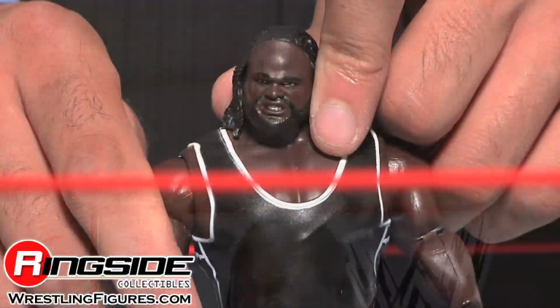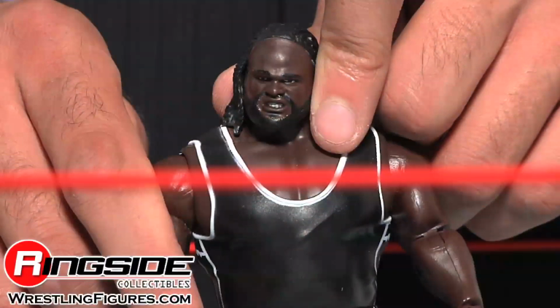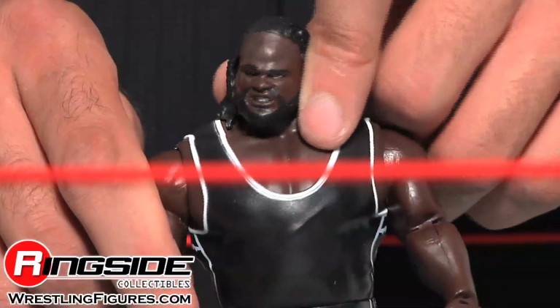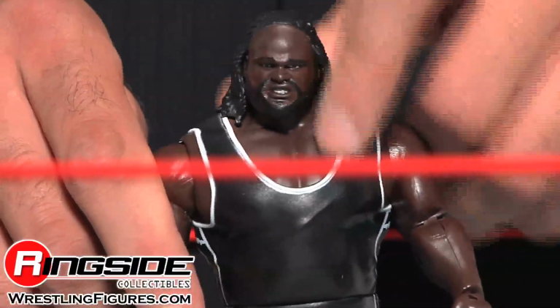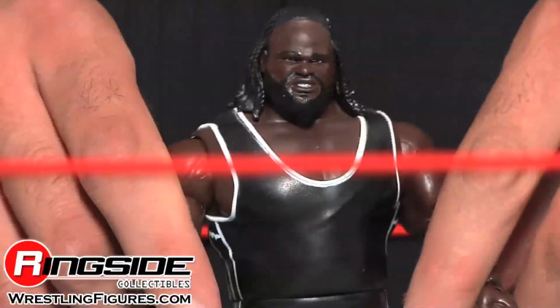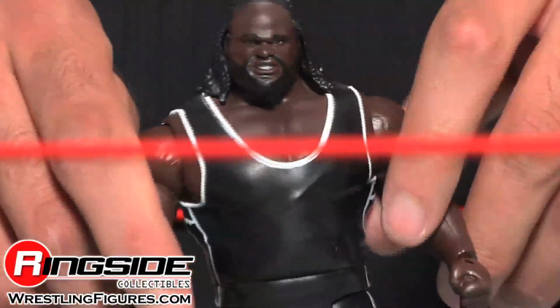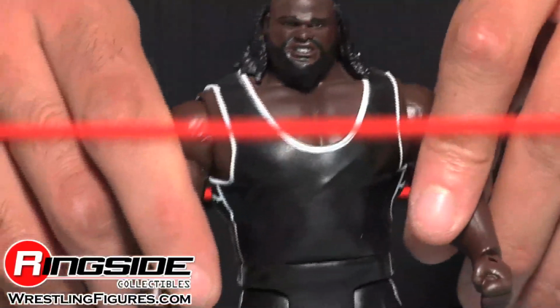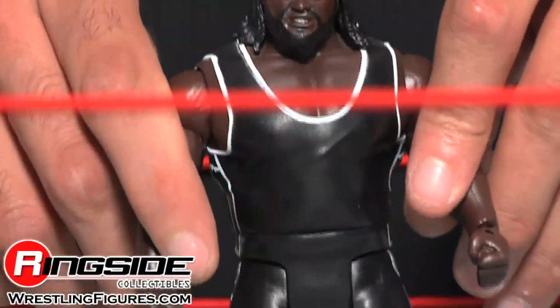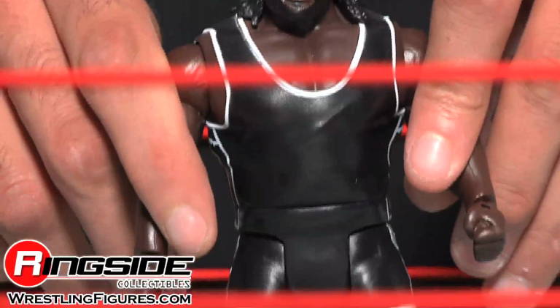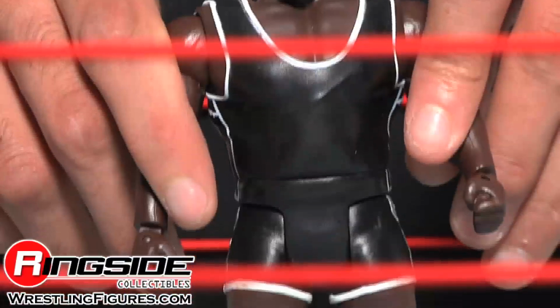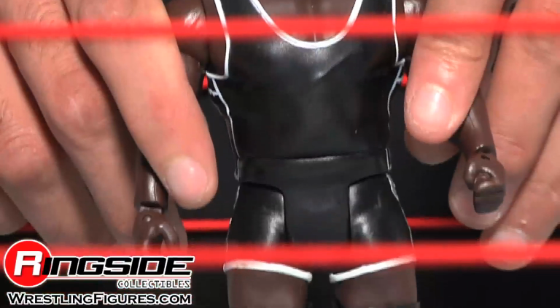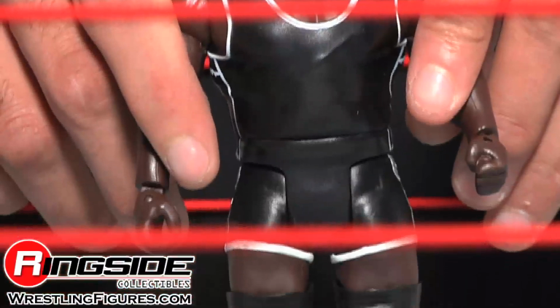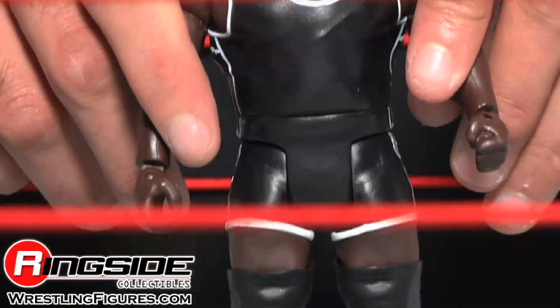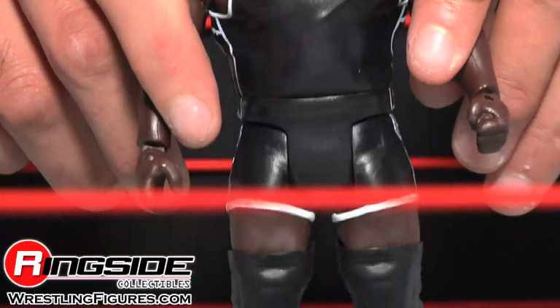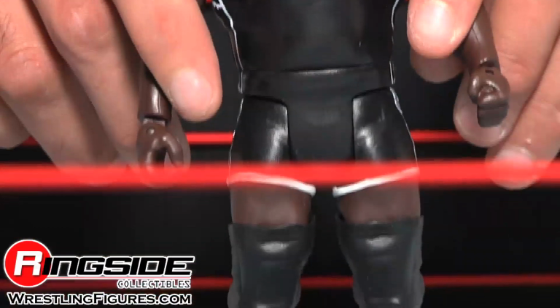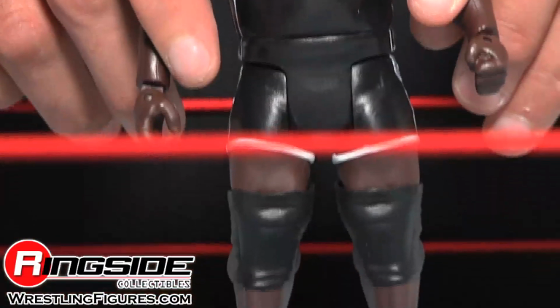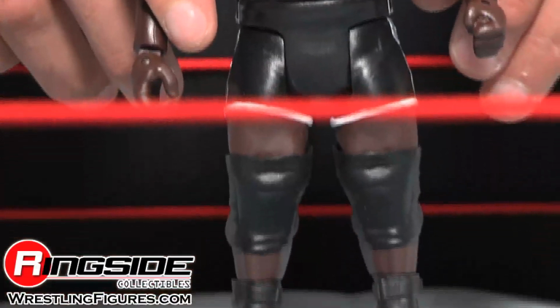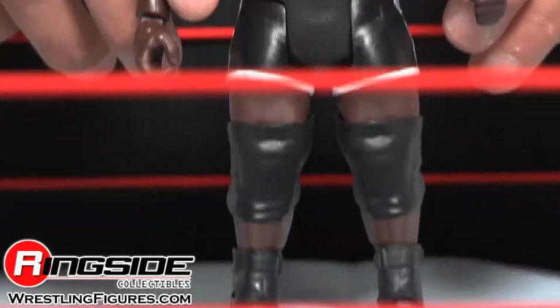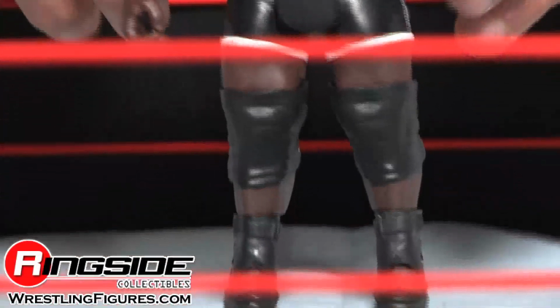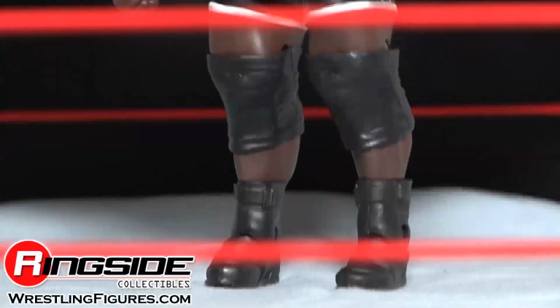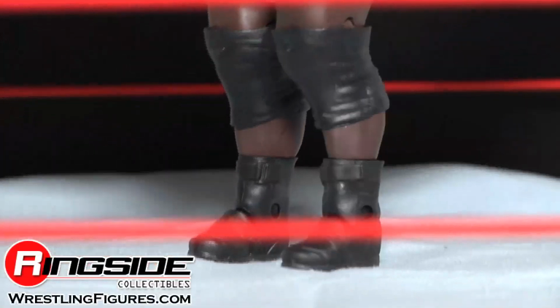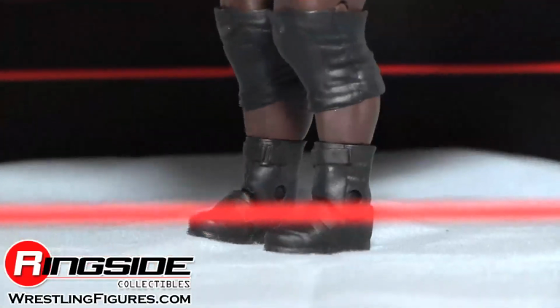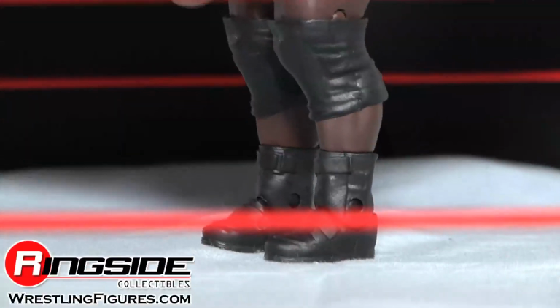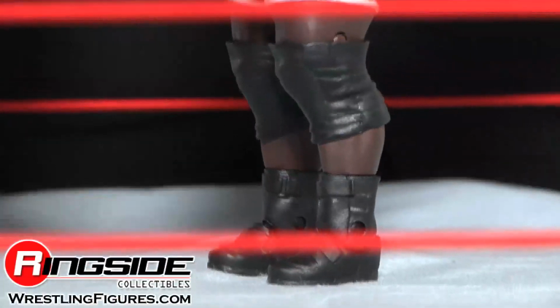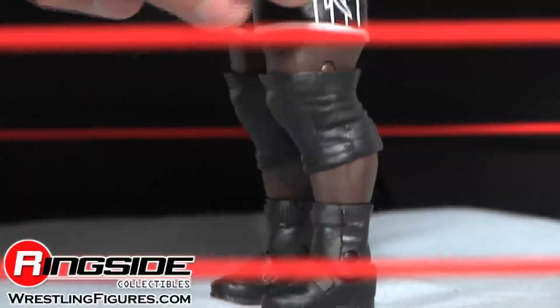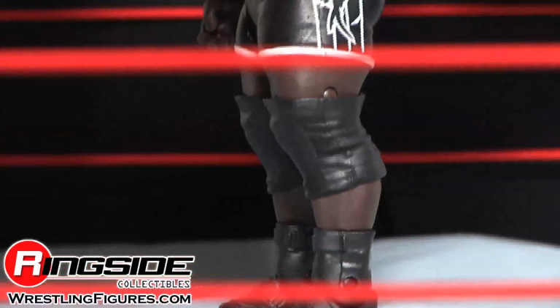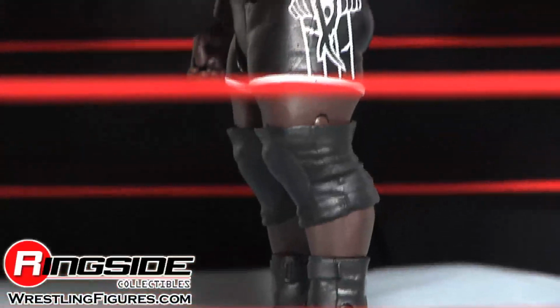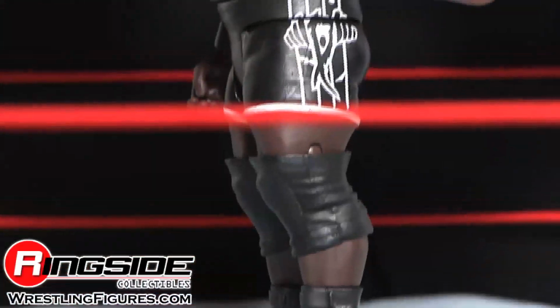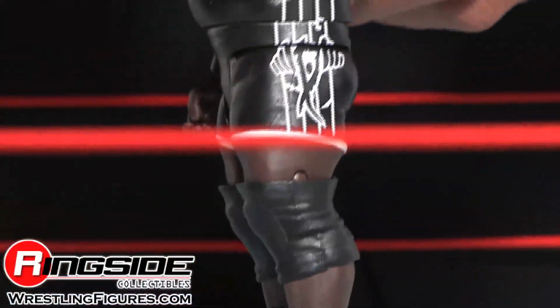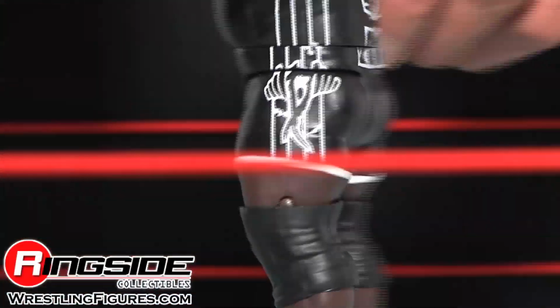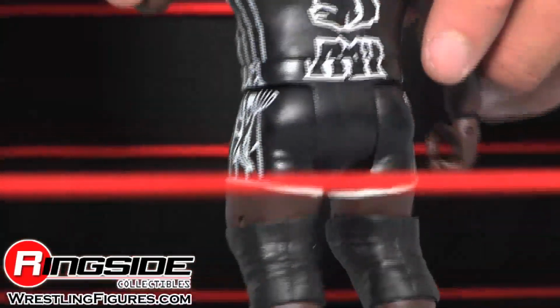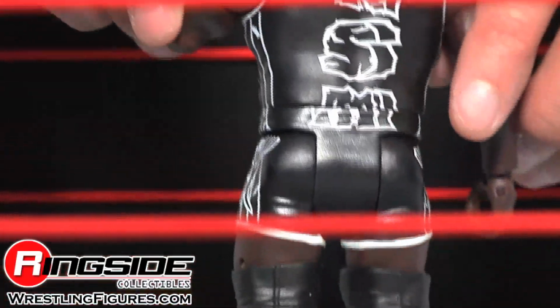He has a gritty head sculpt and a black World's Strongest Man singlet. Those weight lifting designs are on both sides. He also has black knee pads and black boots.